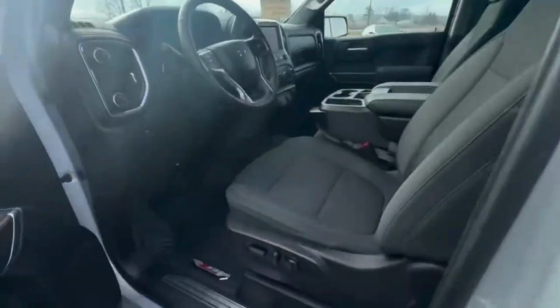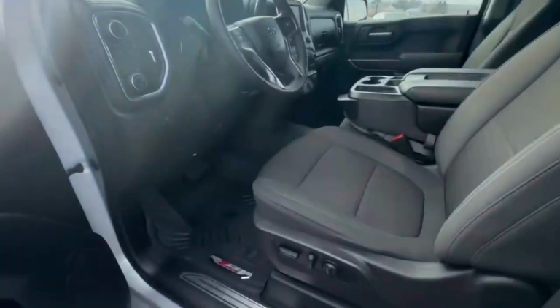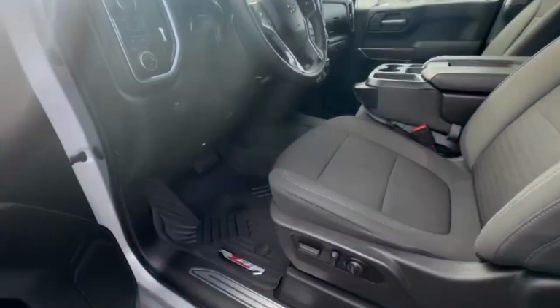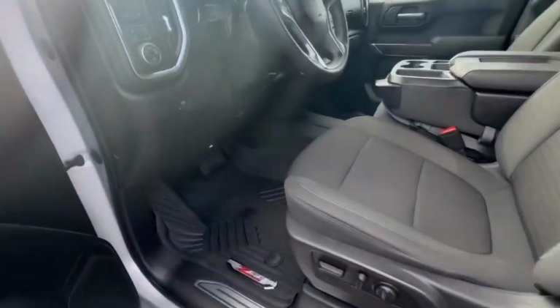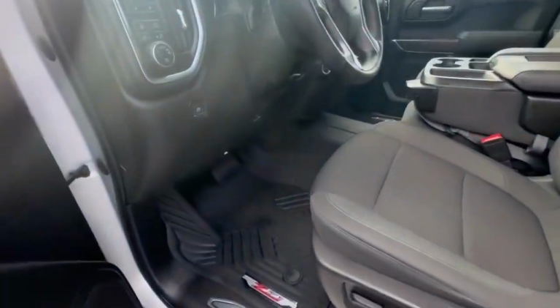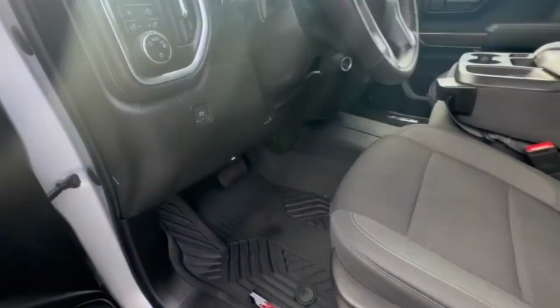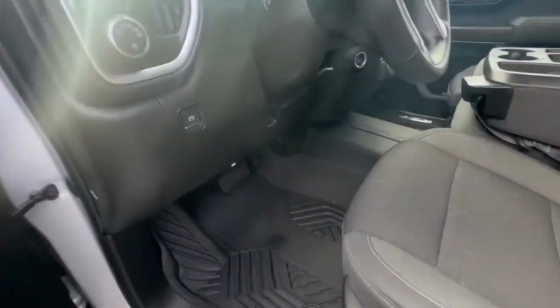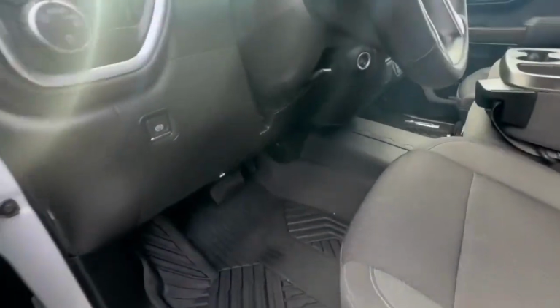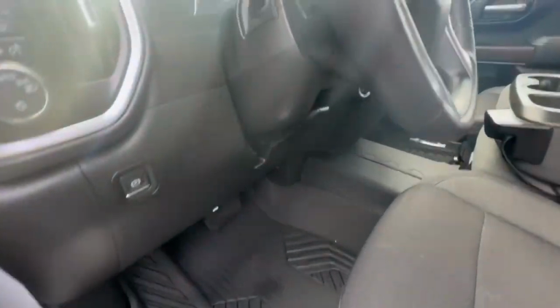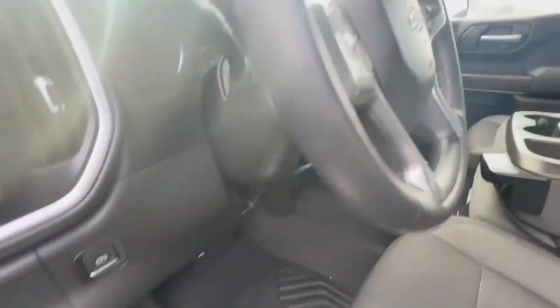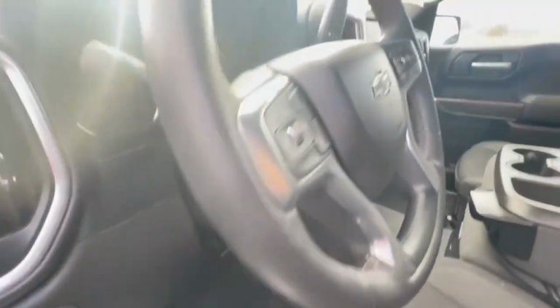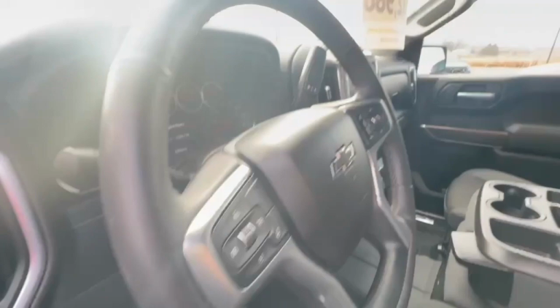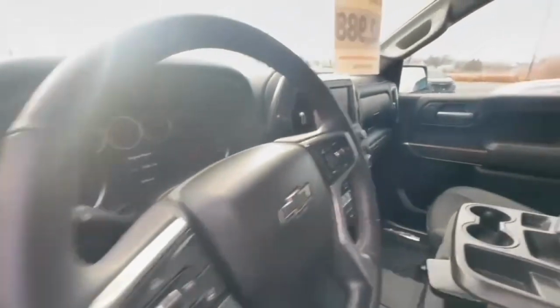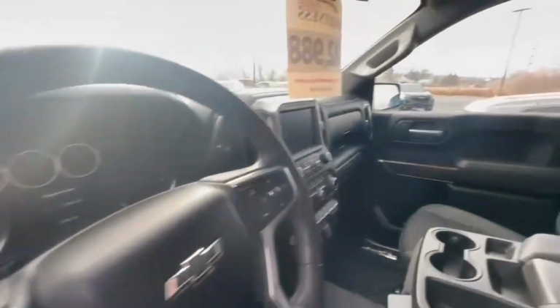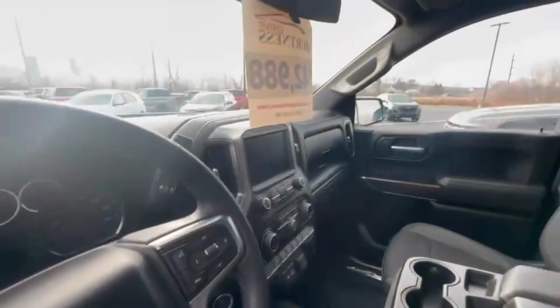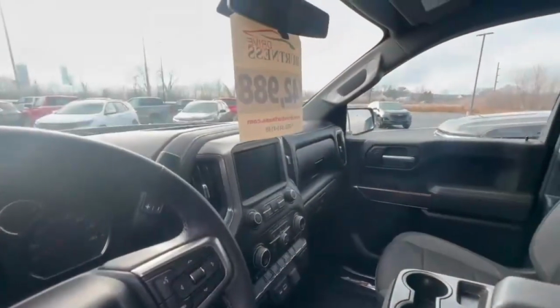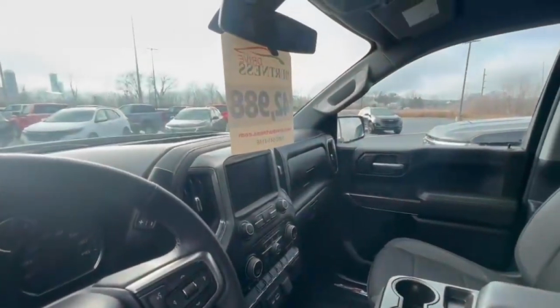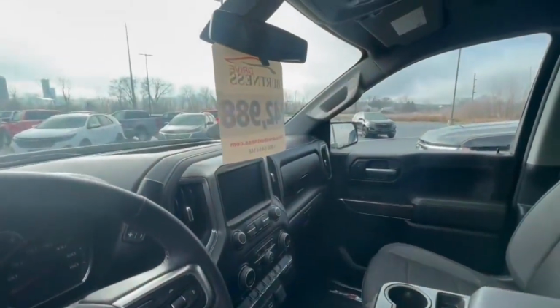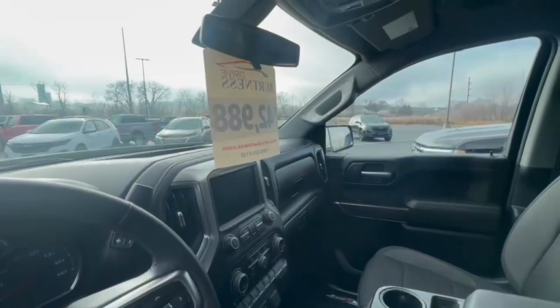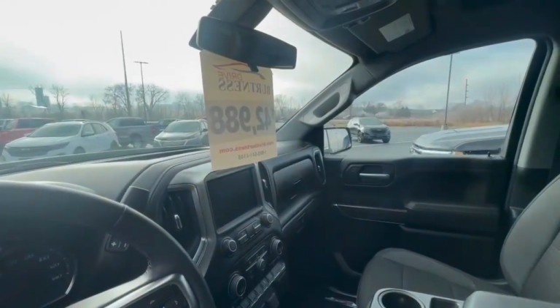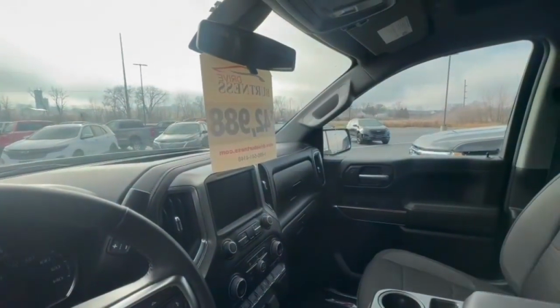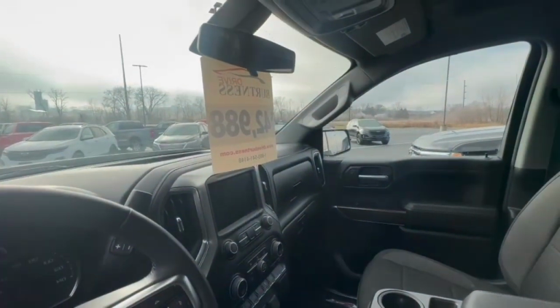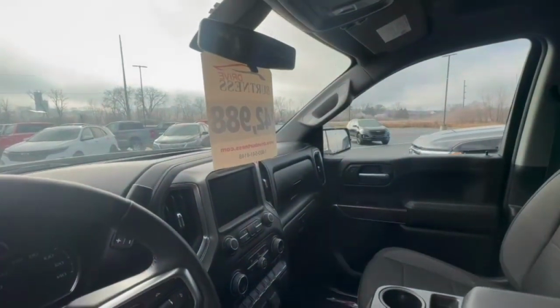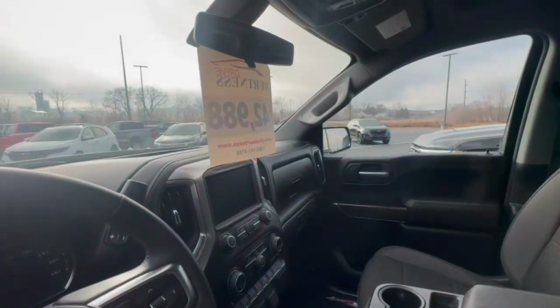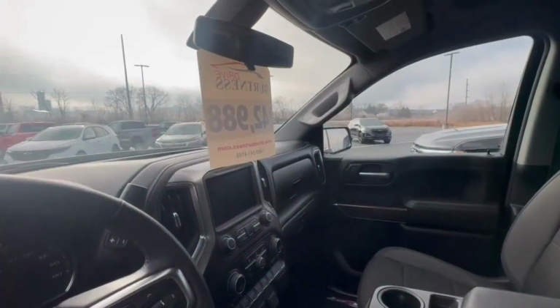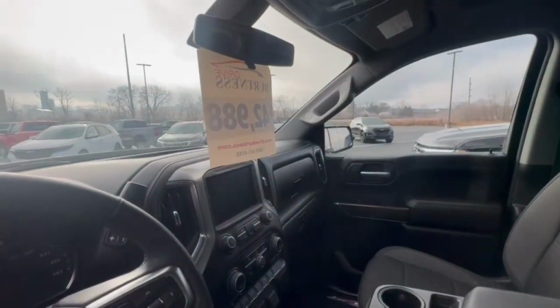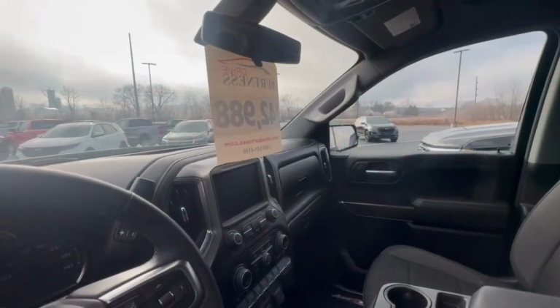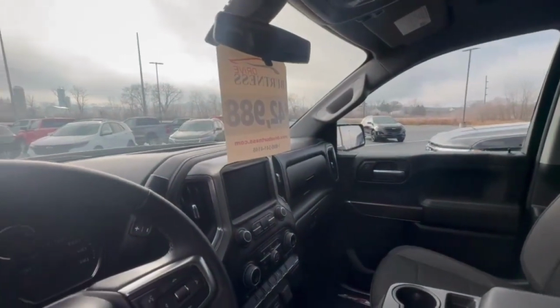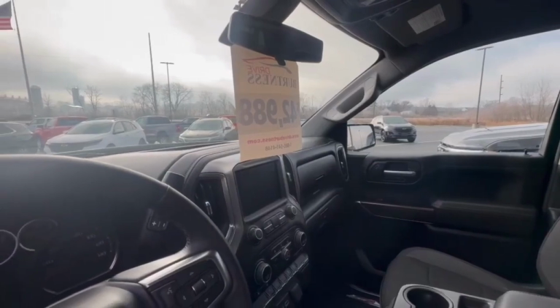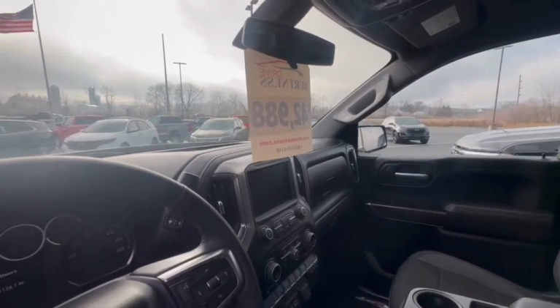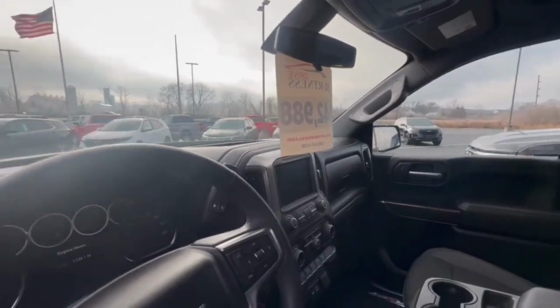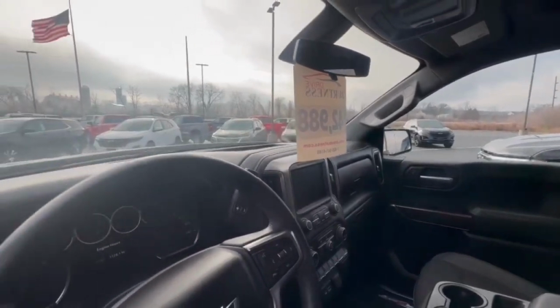Take a peek inside here — it's got the all-weather floor mats, full touchscreen display, backup camera, Bluetooth, heated seats, and heated steering wheel.